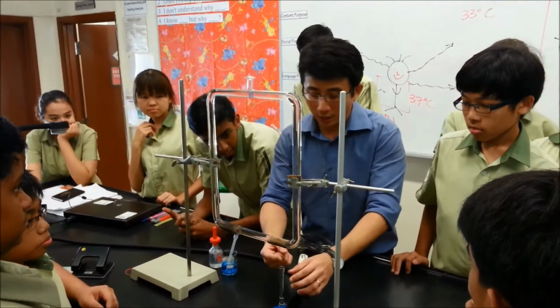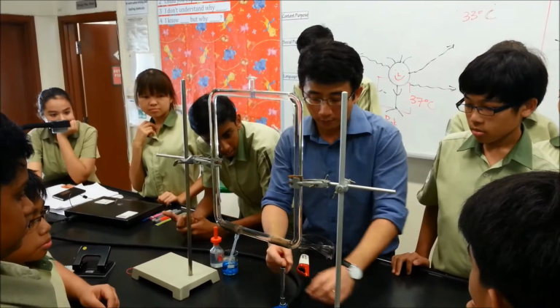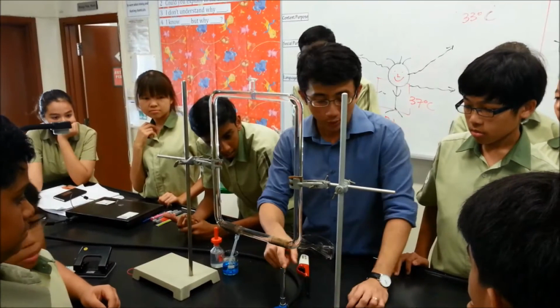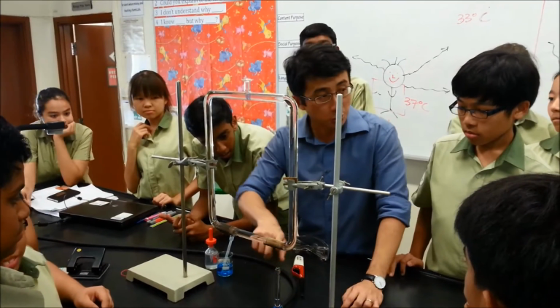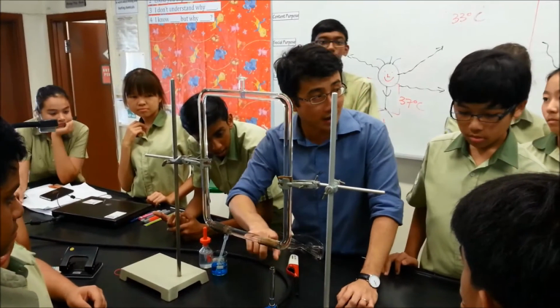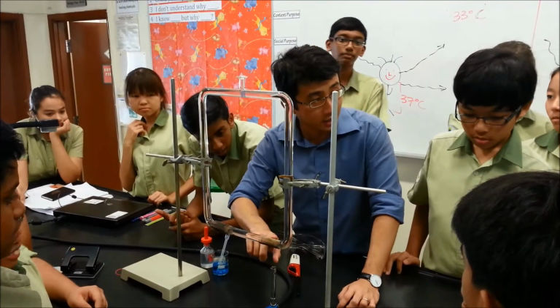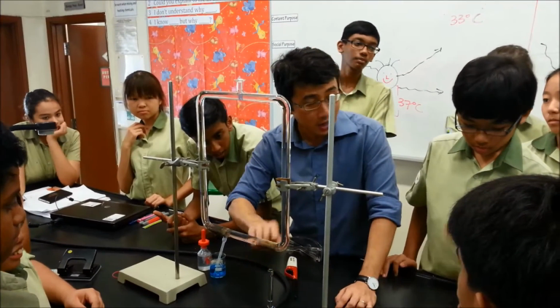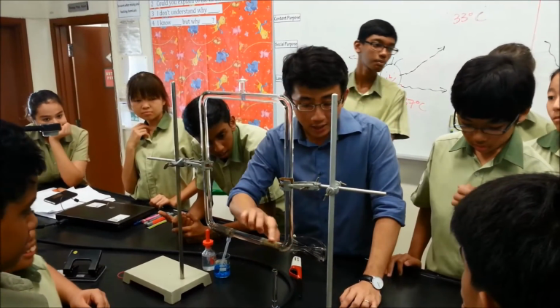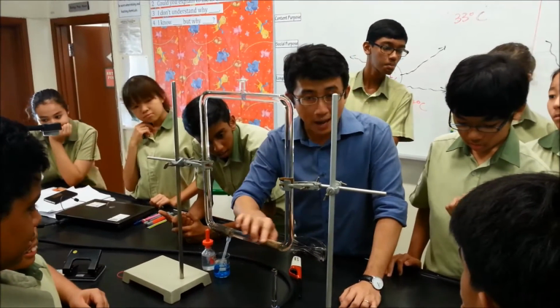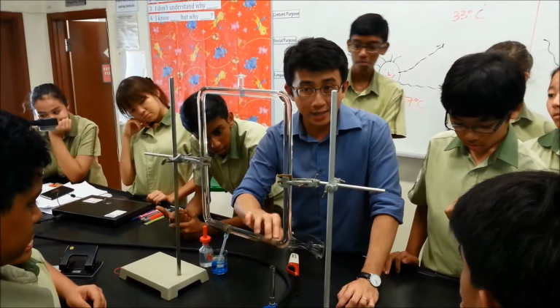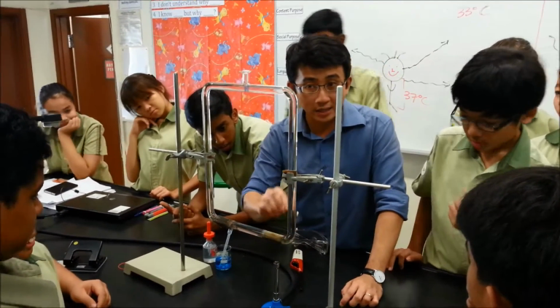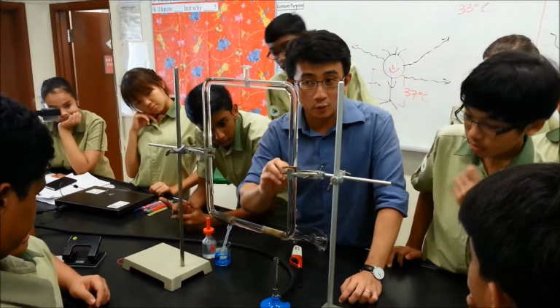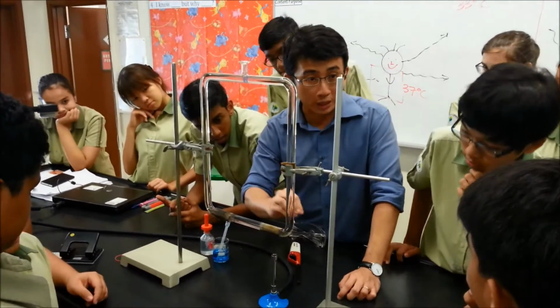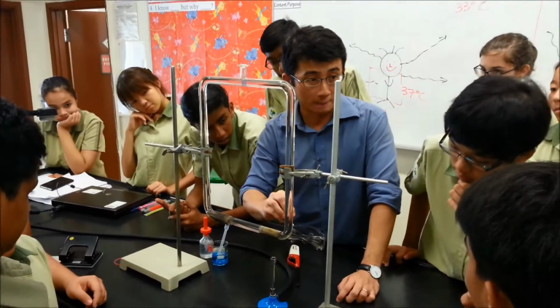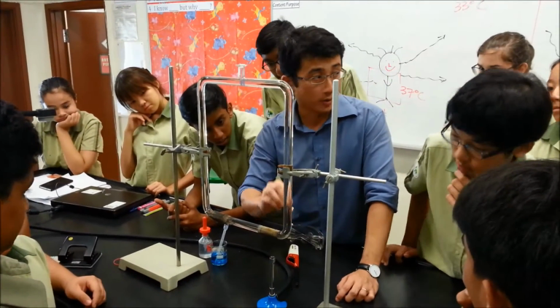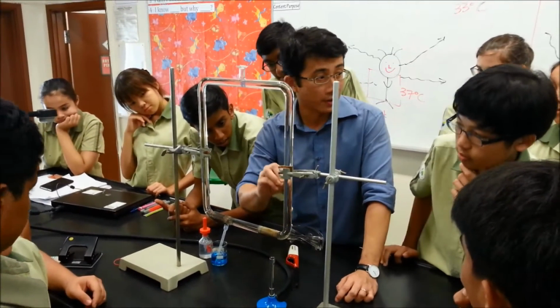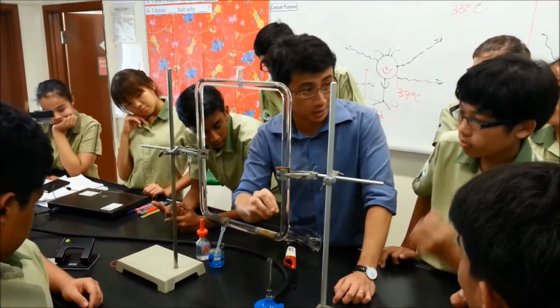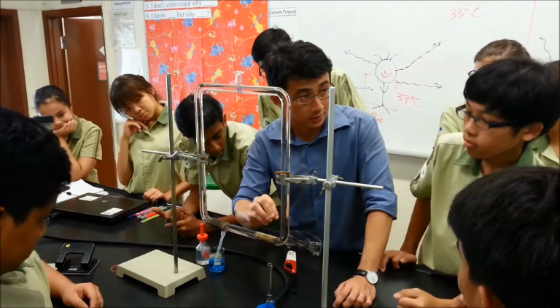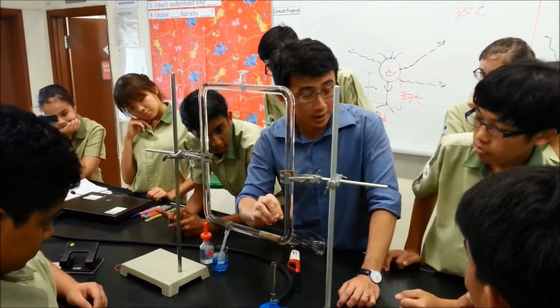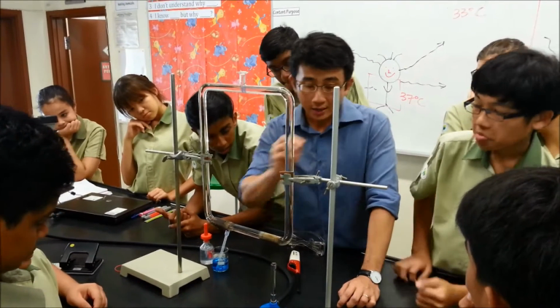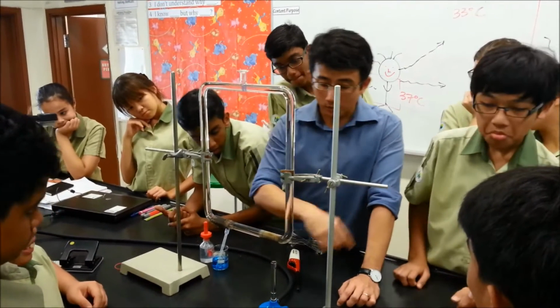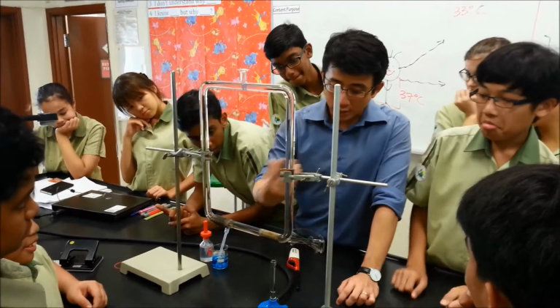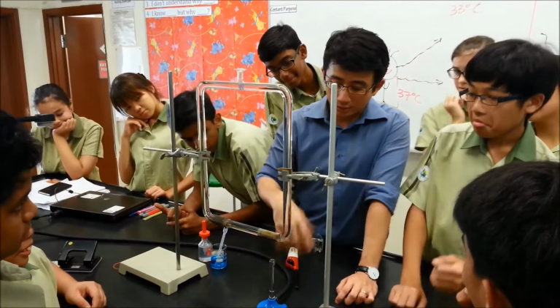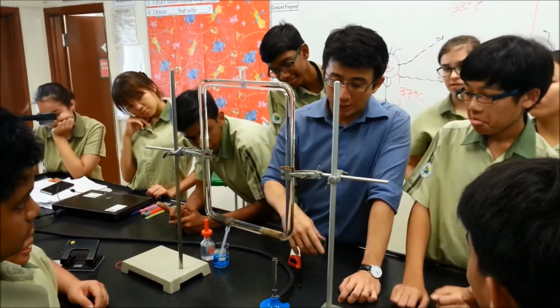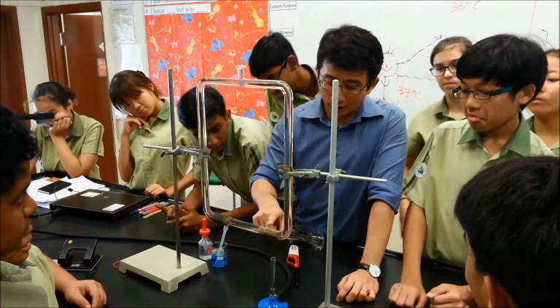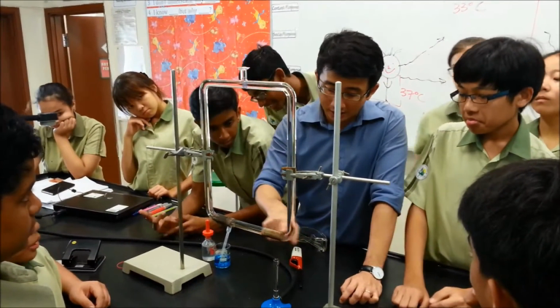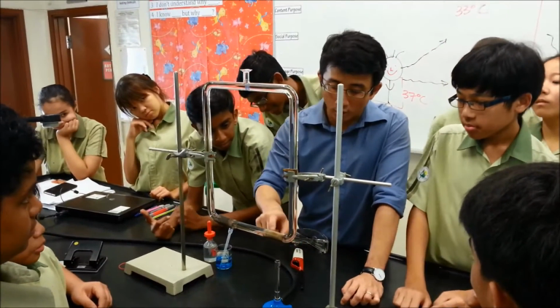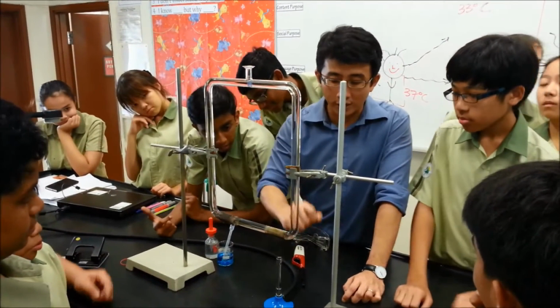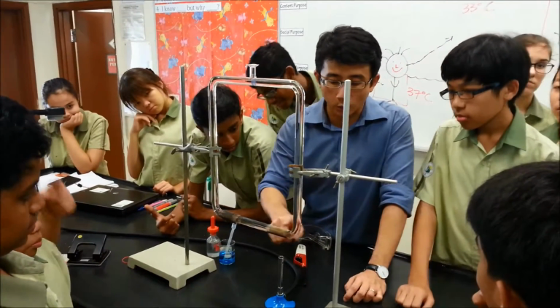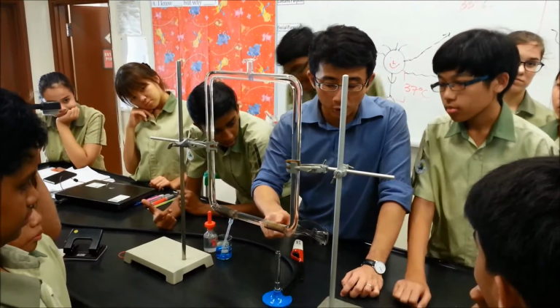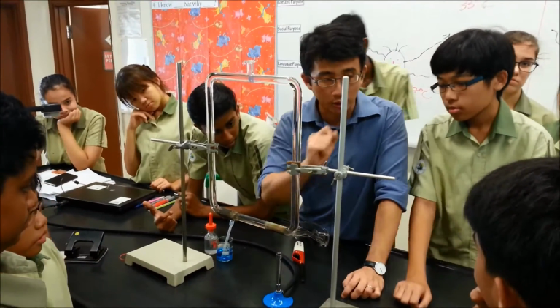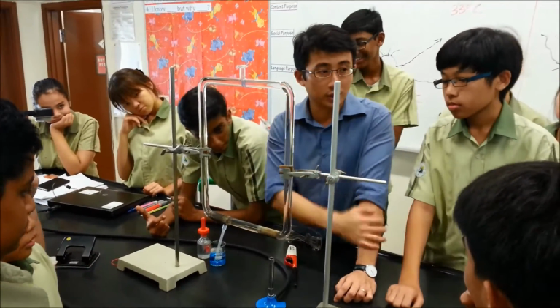So when I introduce the fire here, this part gets heated up quicker, faster. Now let's predict — if I heat up the water over here, what happens to the water over here?